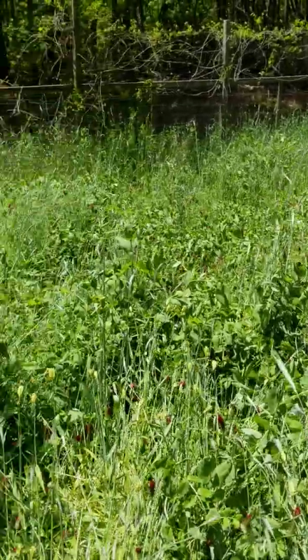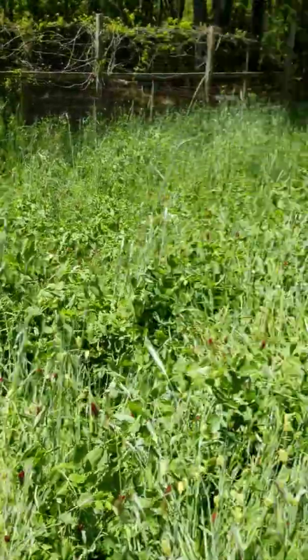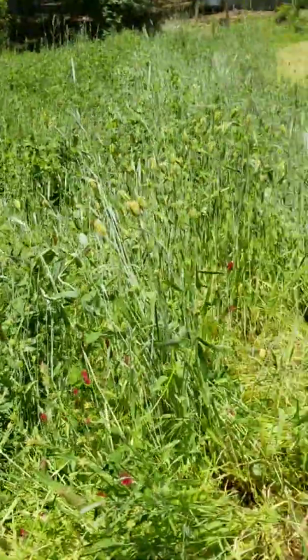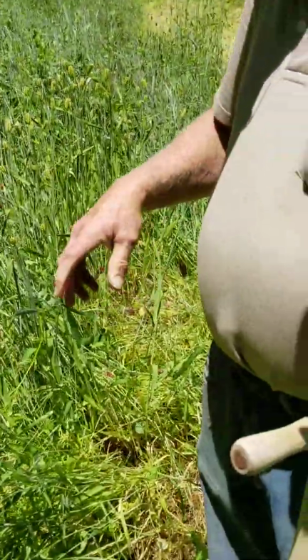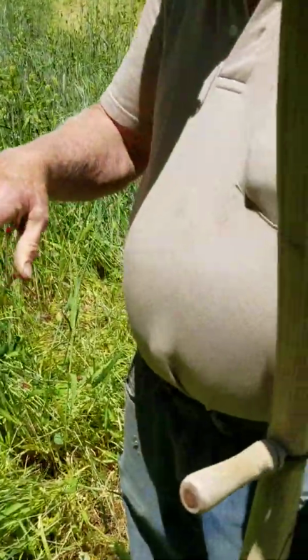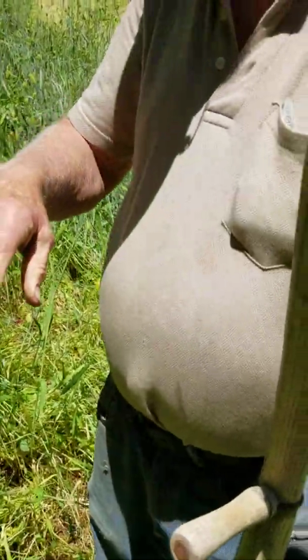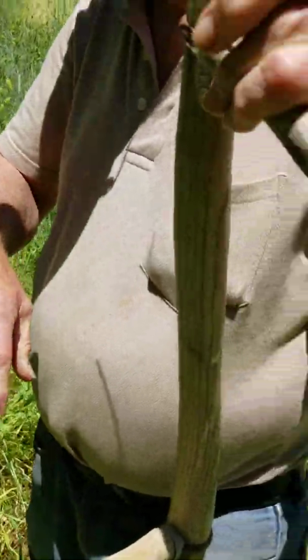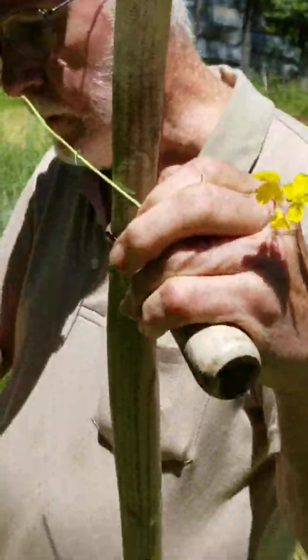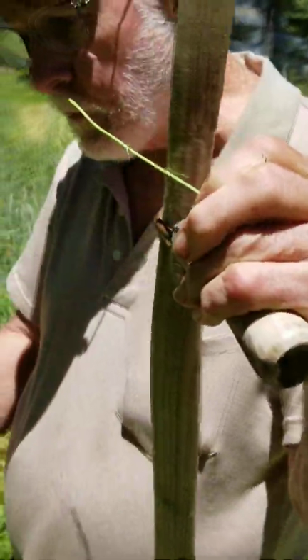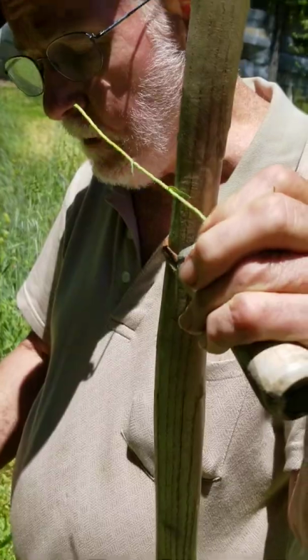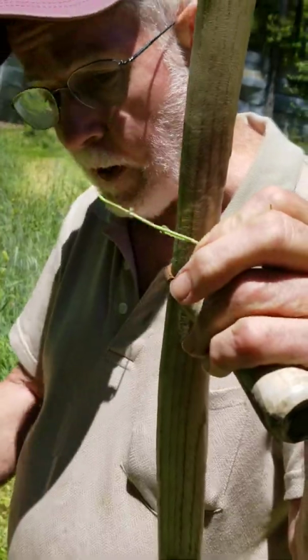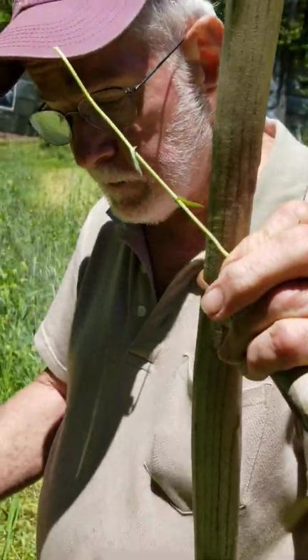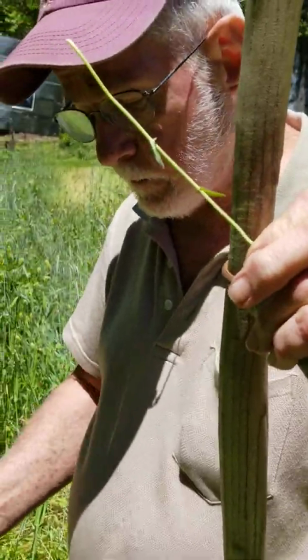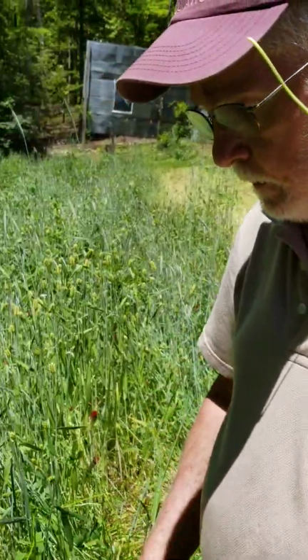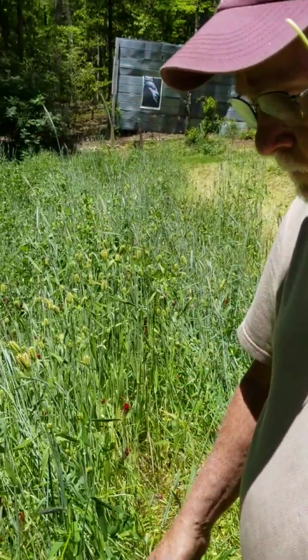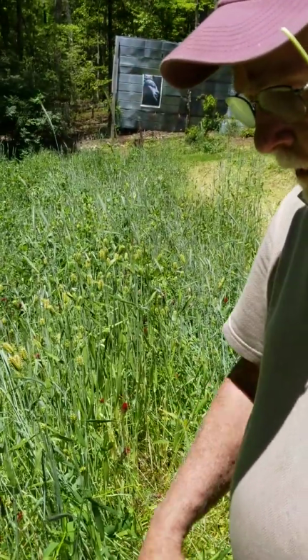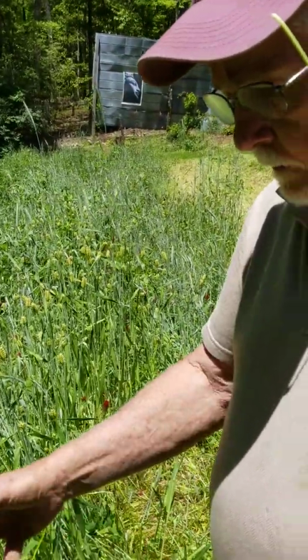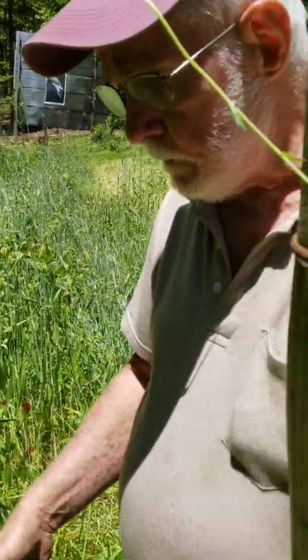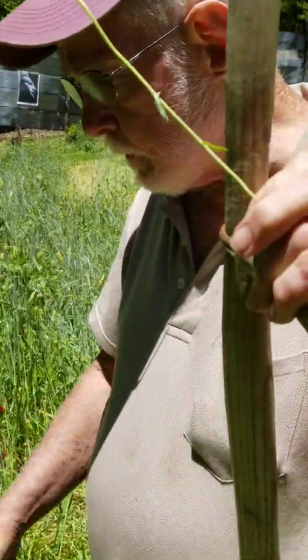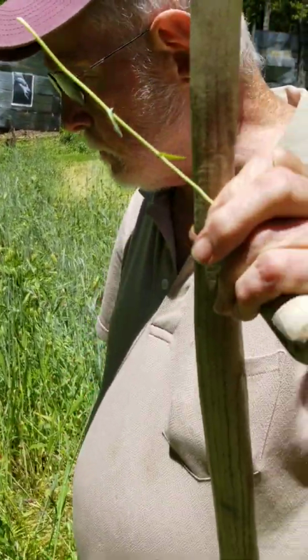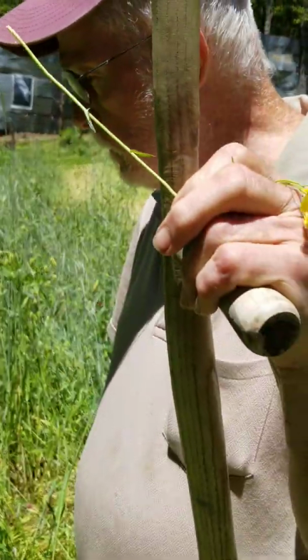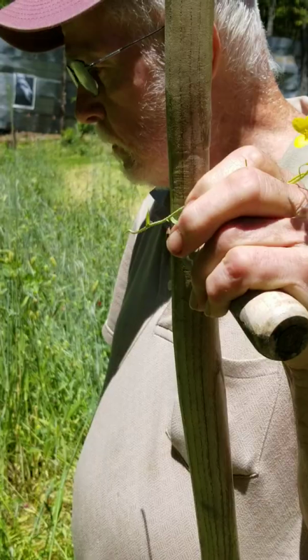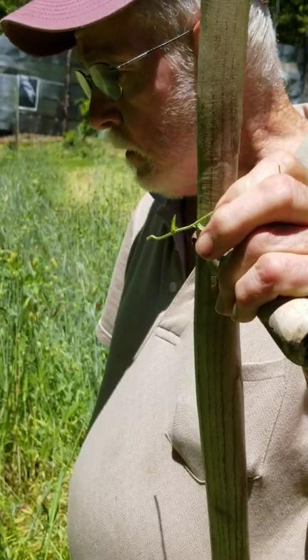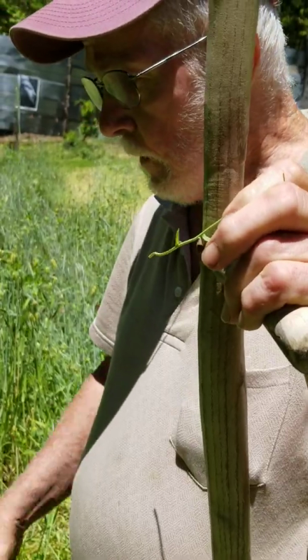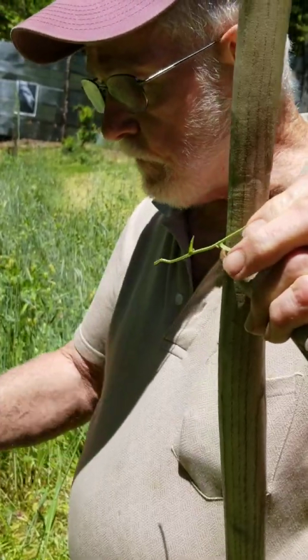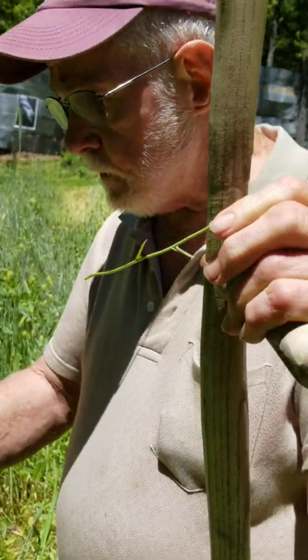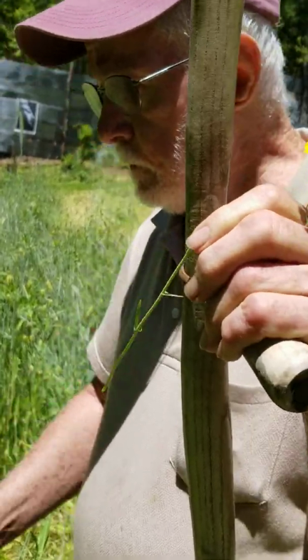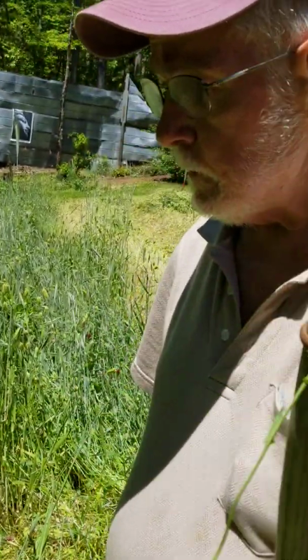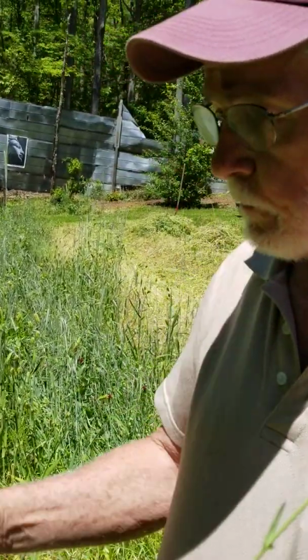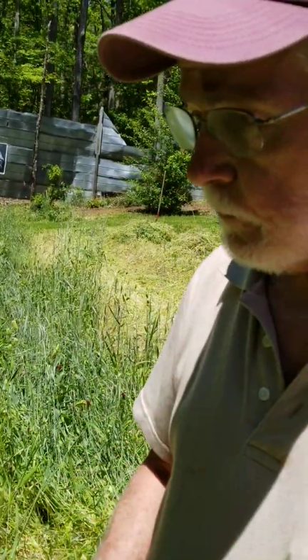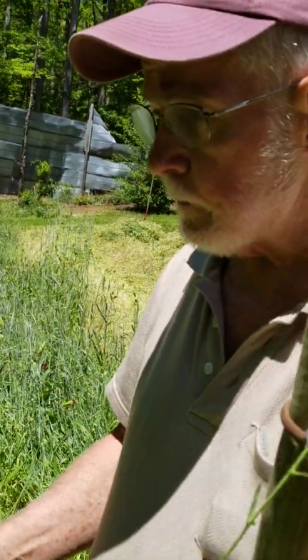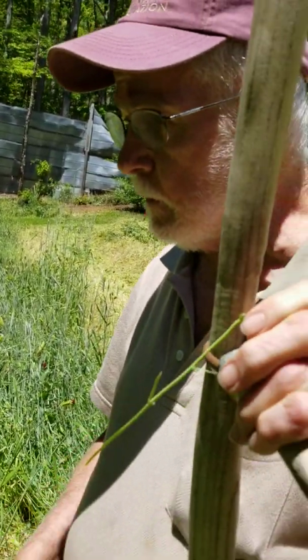Basically, I've got at least three grains — cereal grains — and at least two winter legumes. Oh, I've got vetch in here too. So that's three winter legumes.